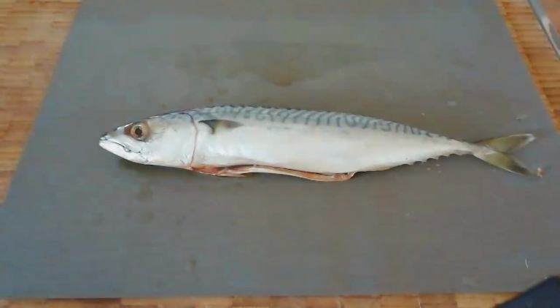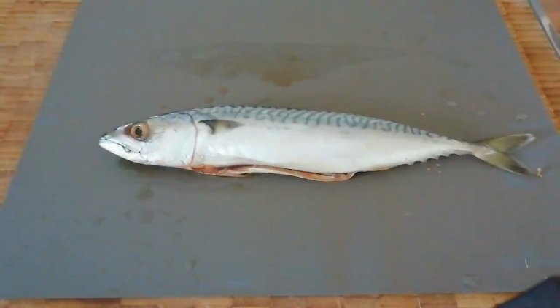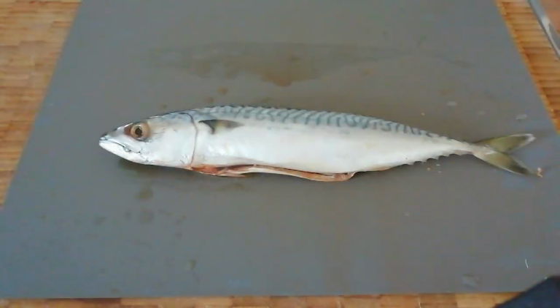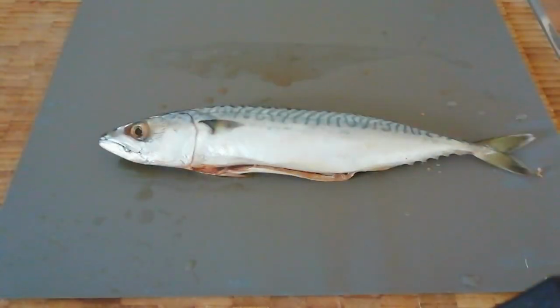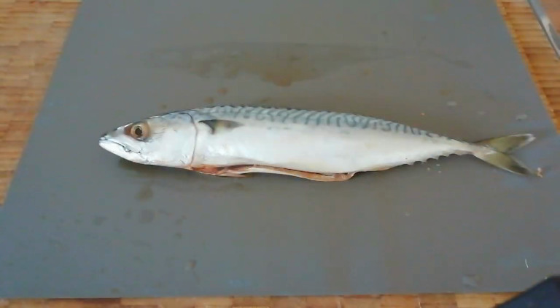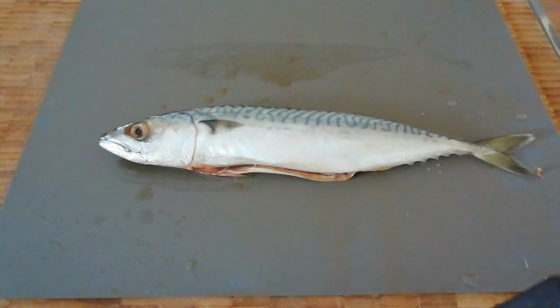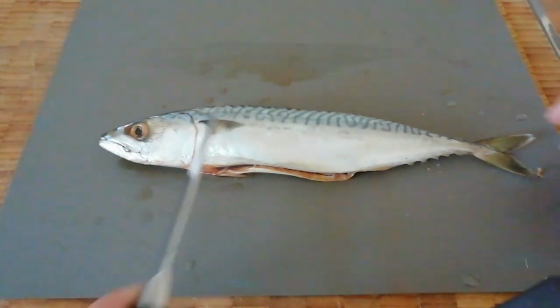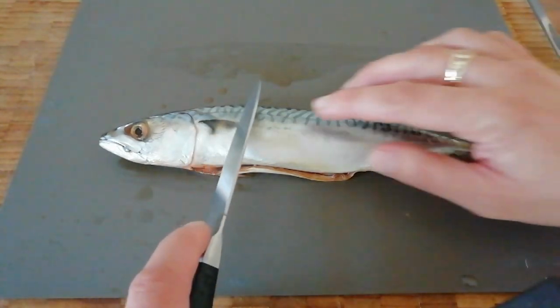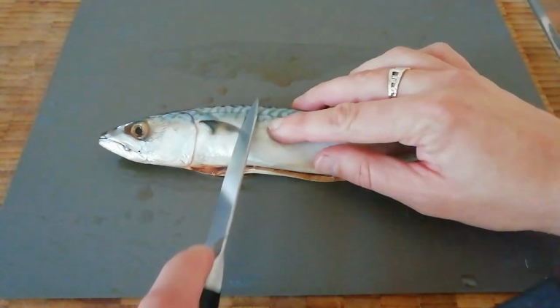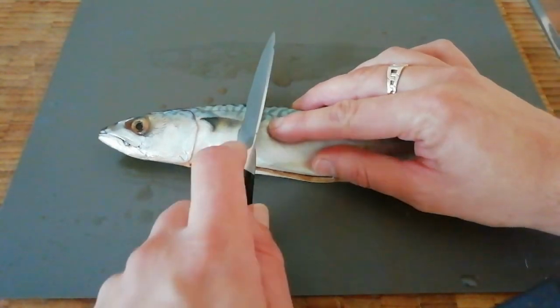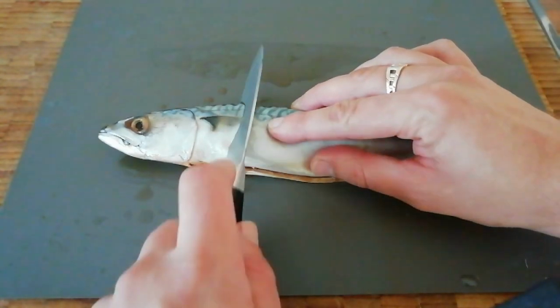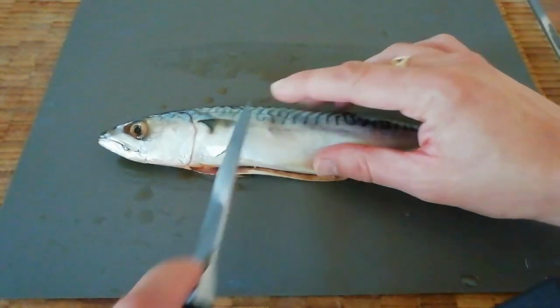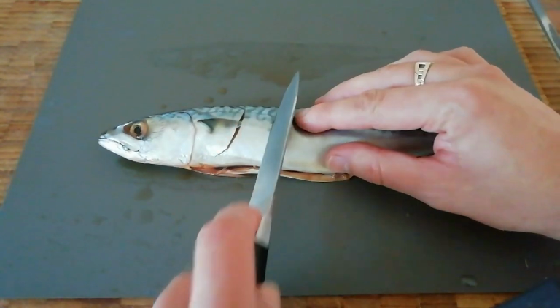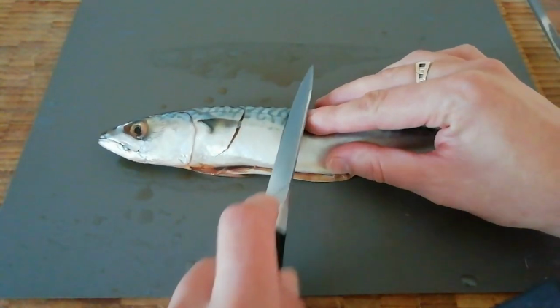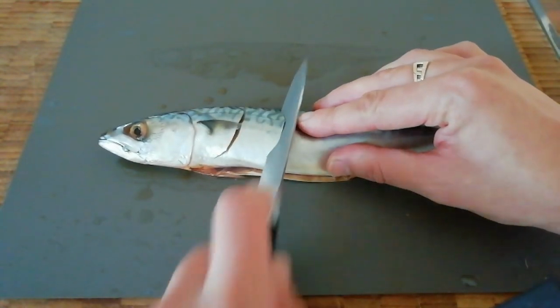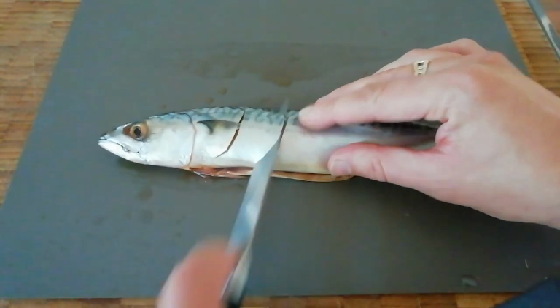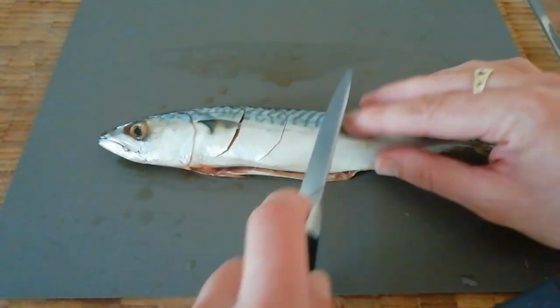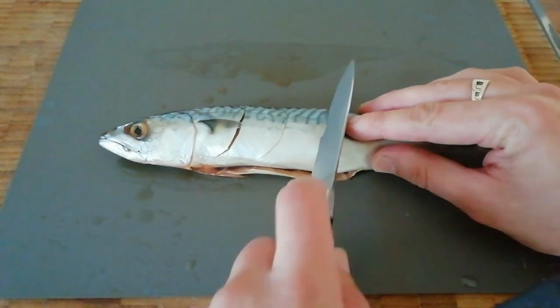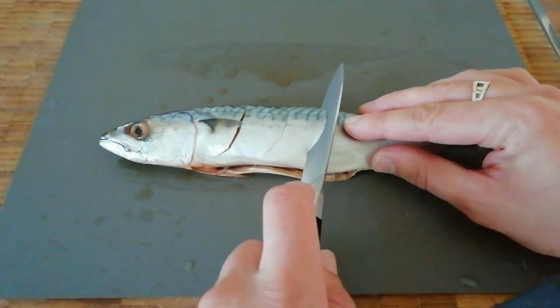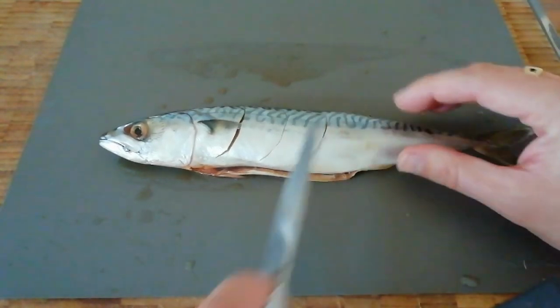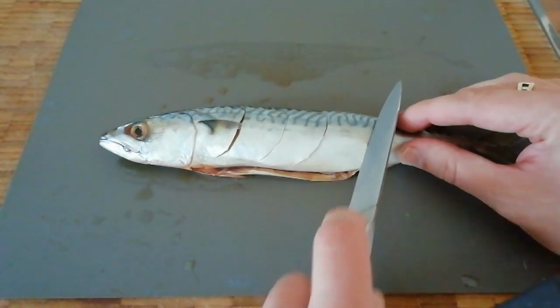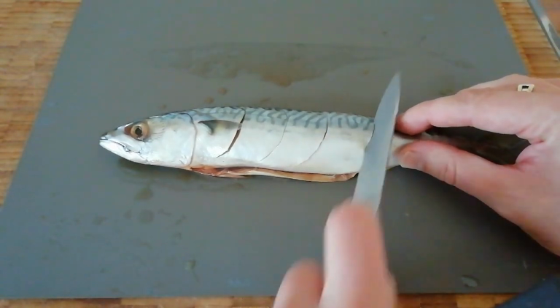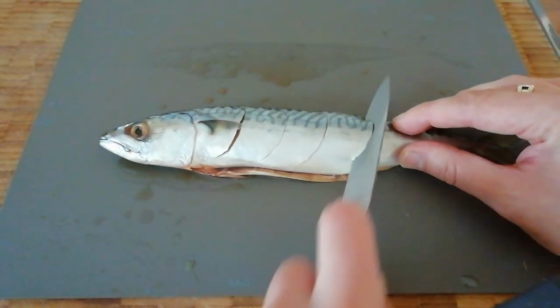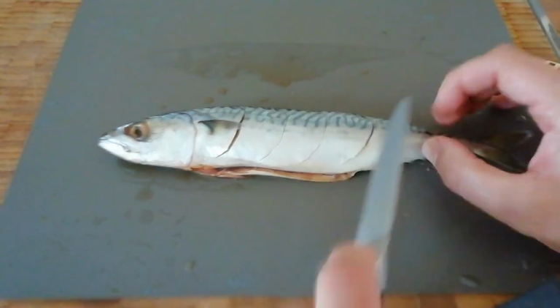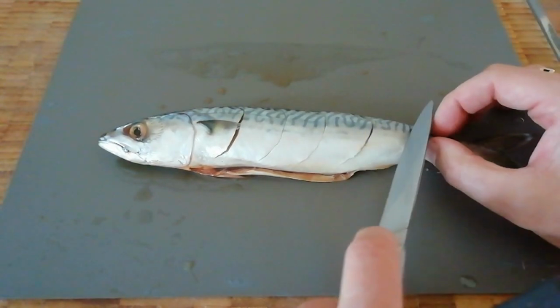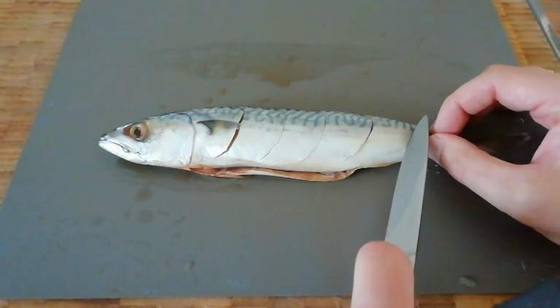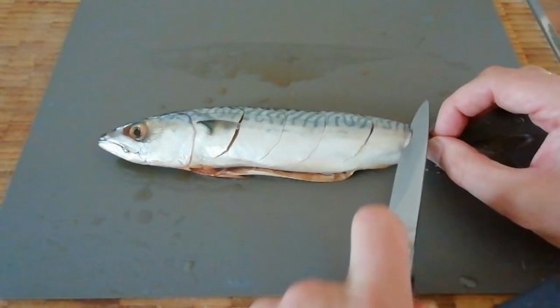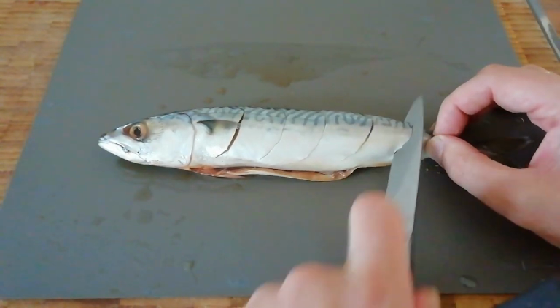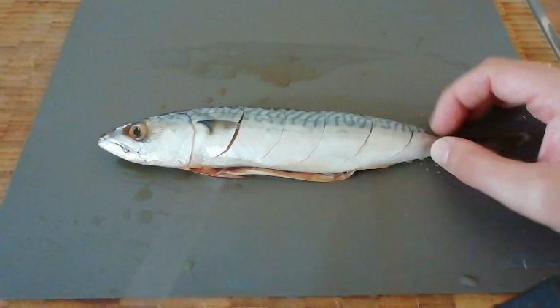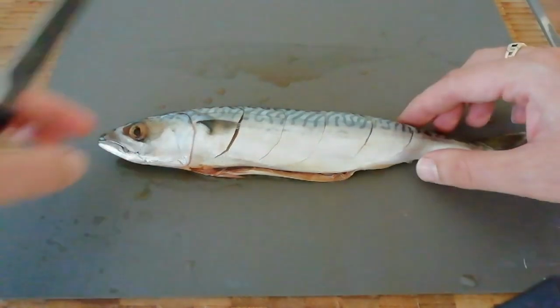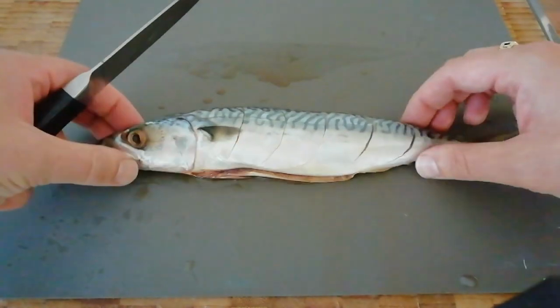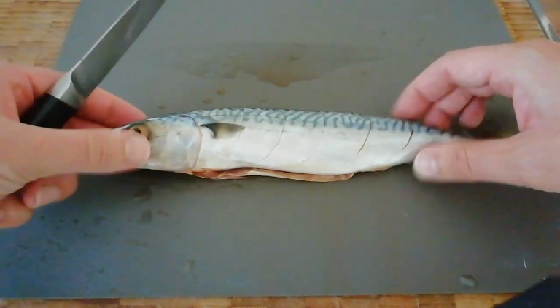To prepare our second fish, we're going to take a very sharp knife and we're just going to make some slices into the flesh, just so that we can penetrate with the flavours. If you use a sharp knife it makes it so much easier.